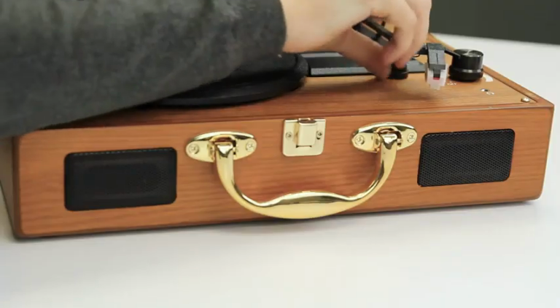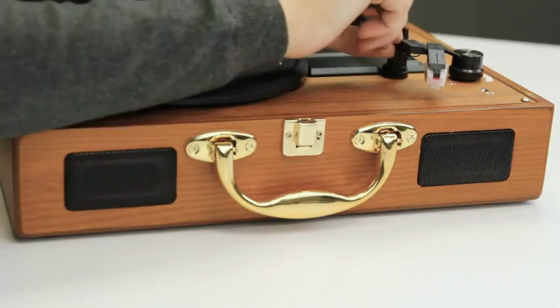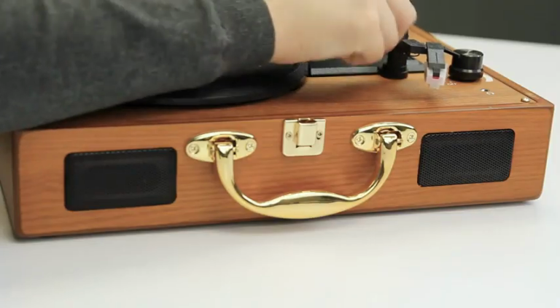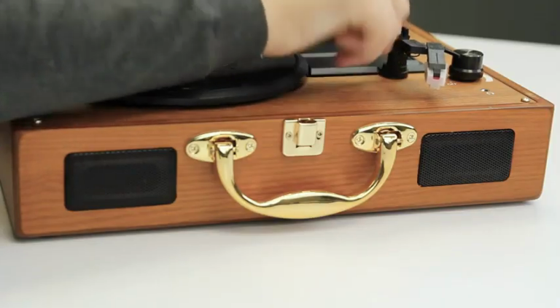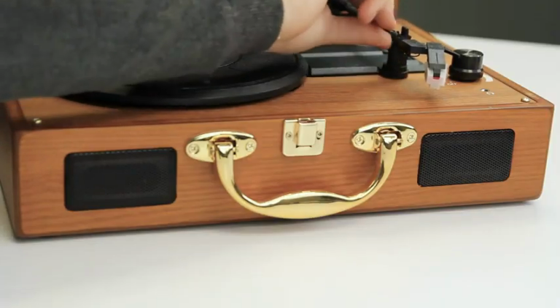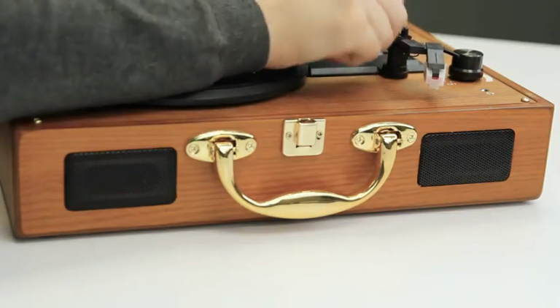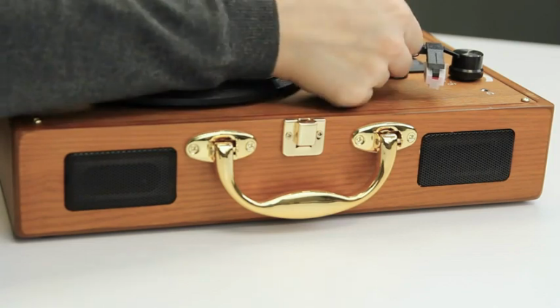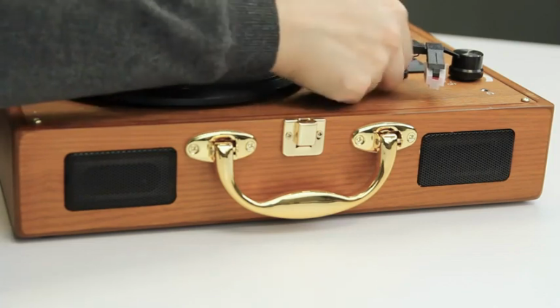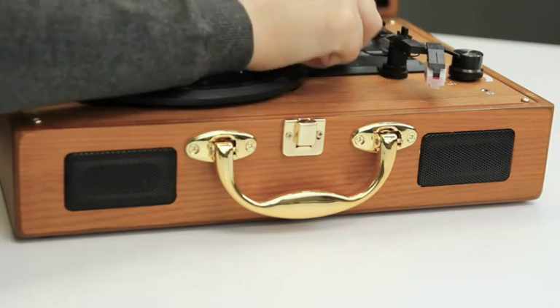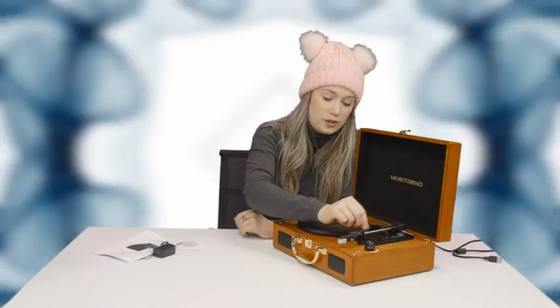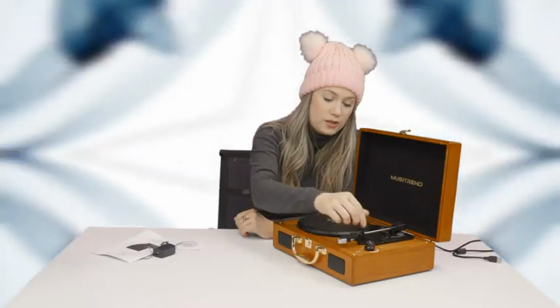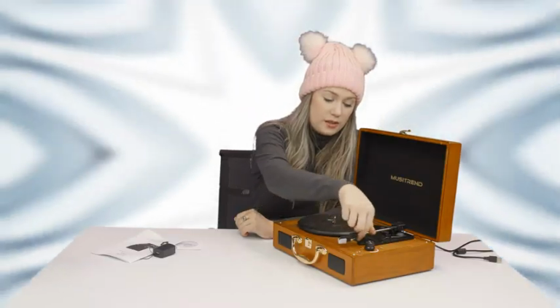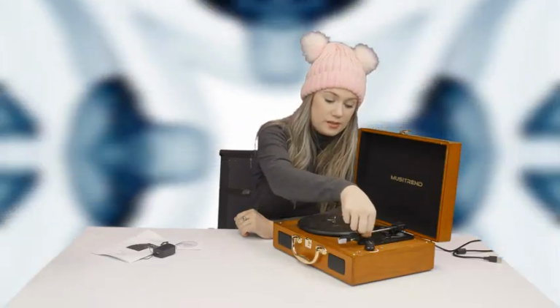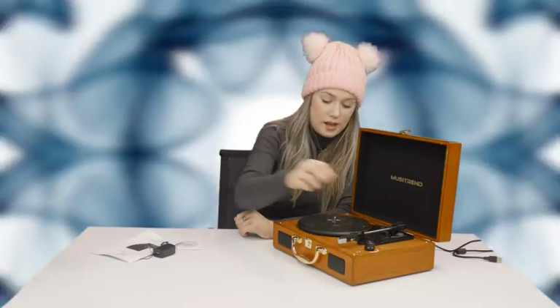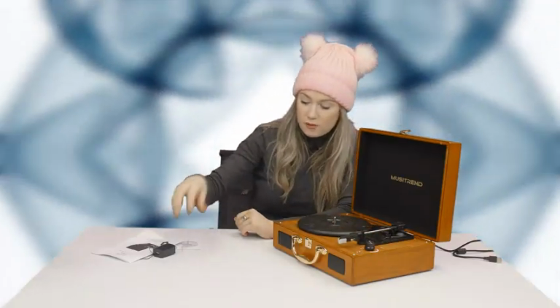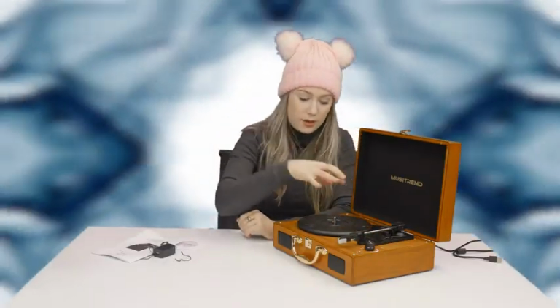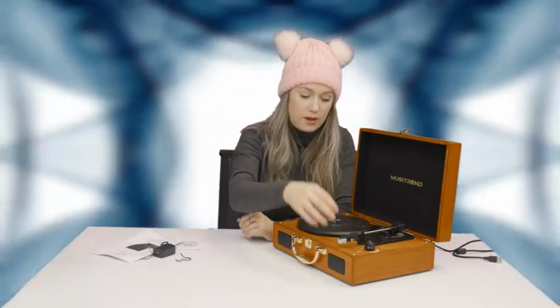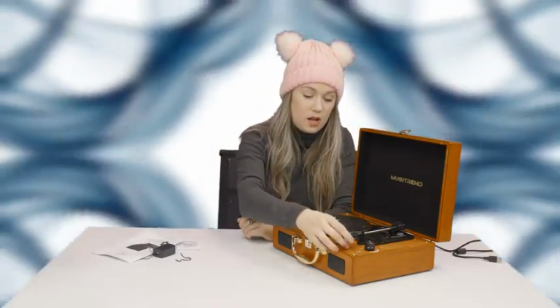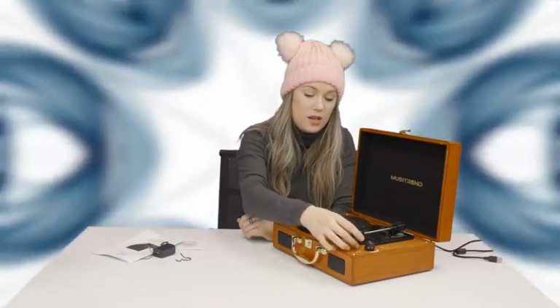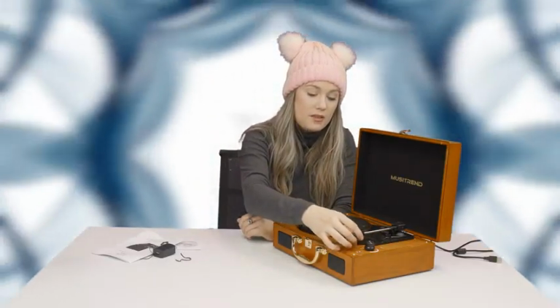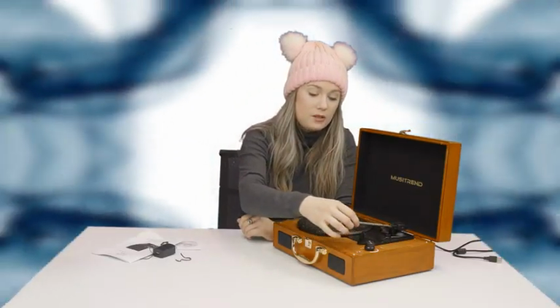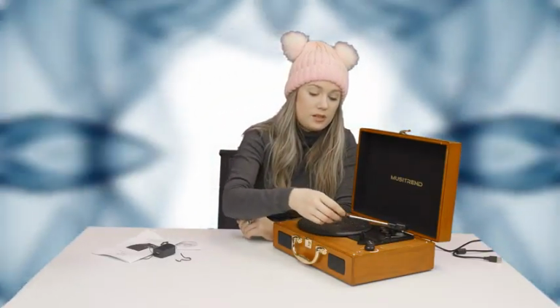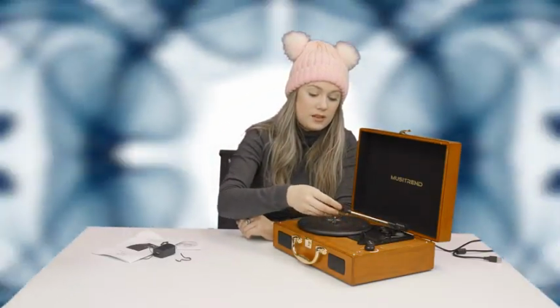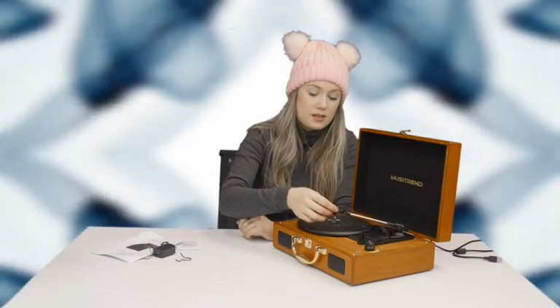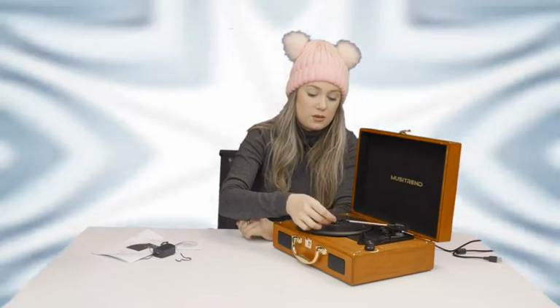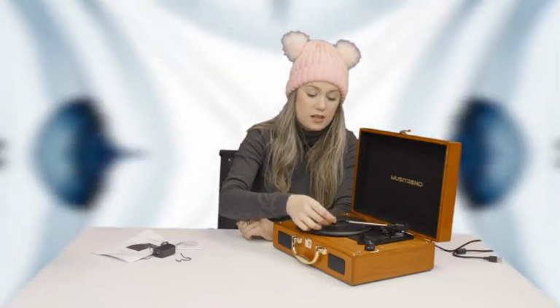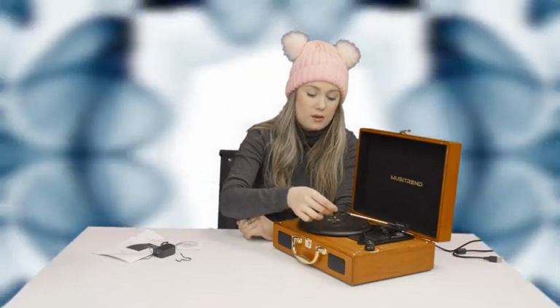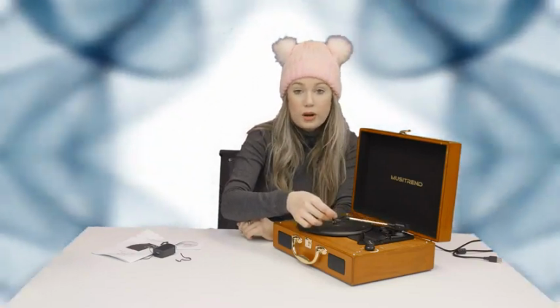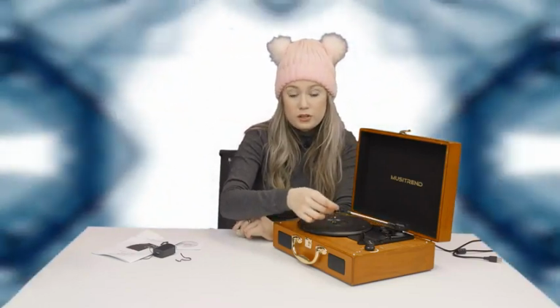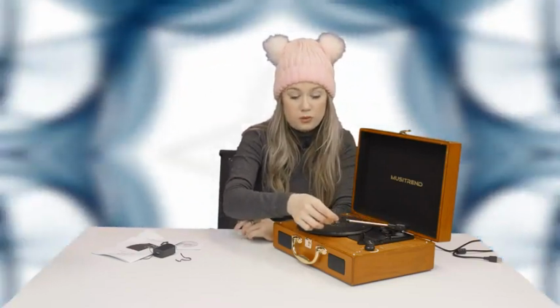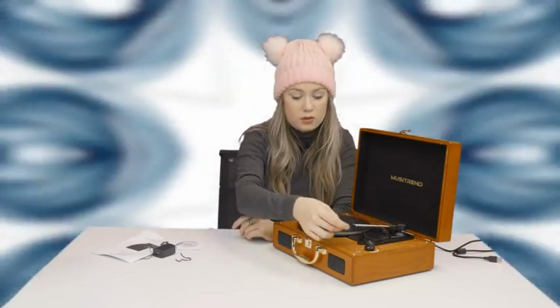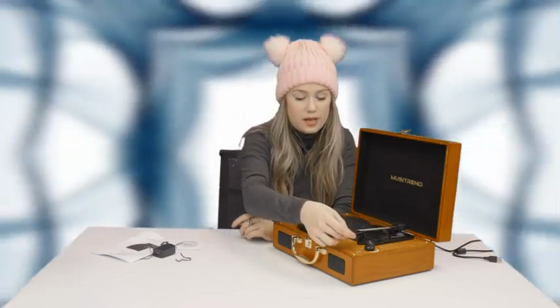This is your stylus. Whenever you take this off, you put your vinyl on, and then you take this and set it where you want to play it.